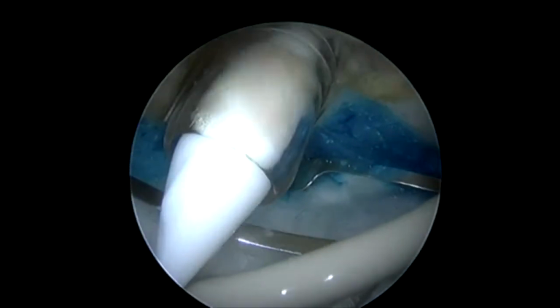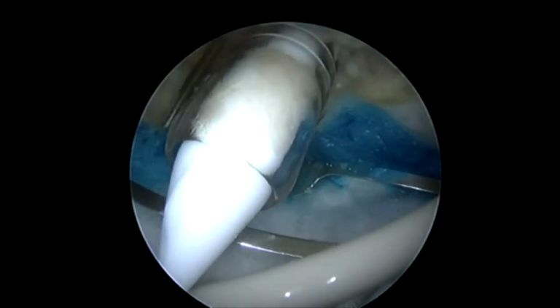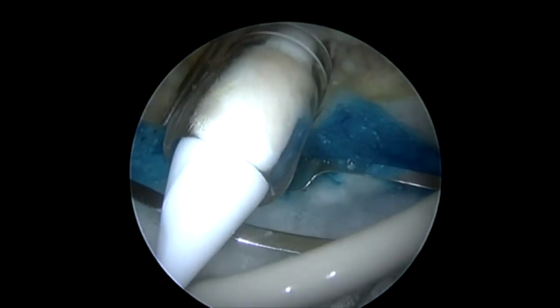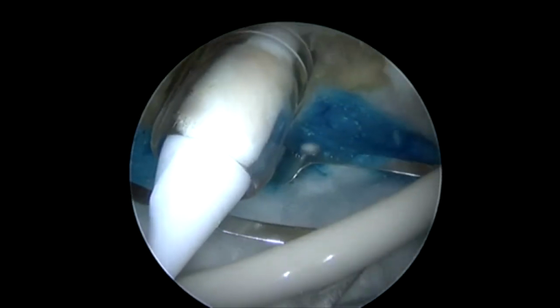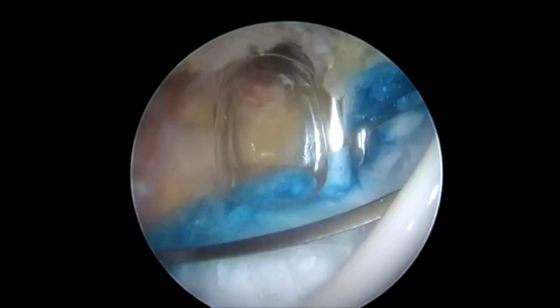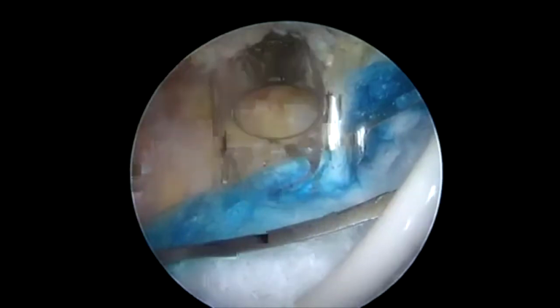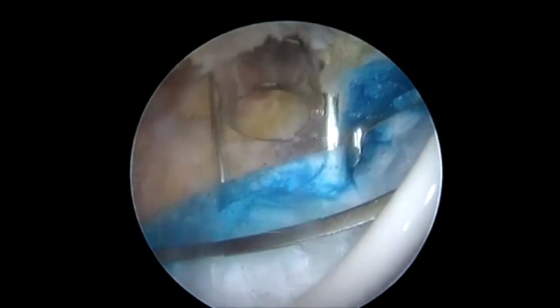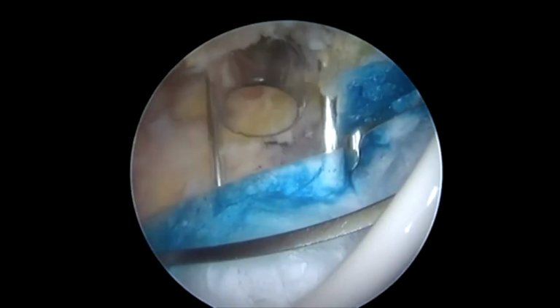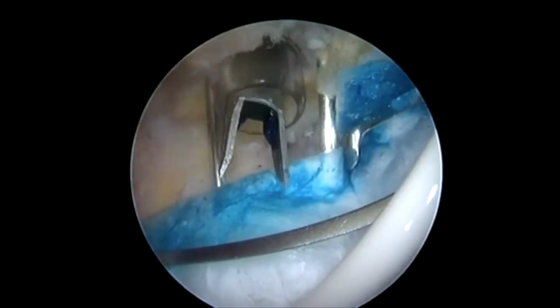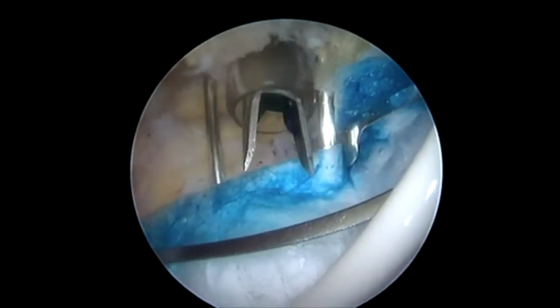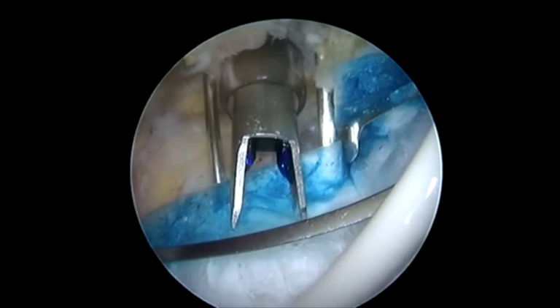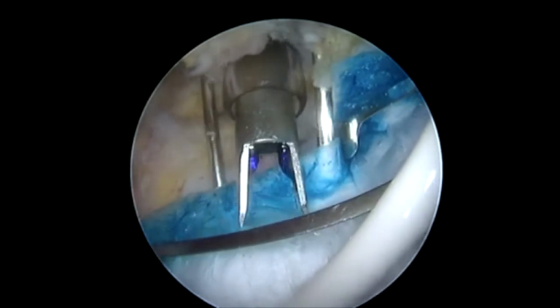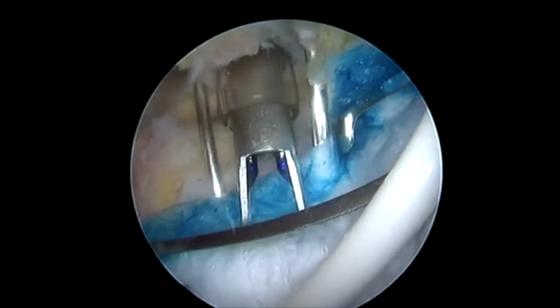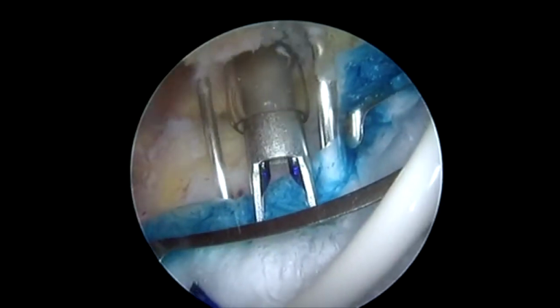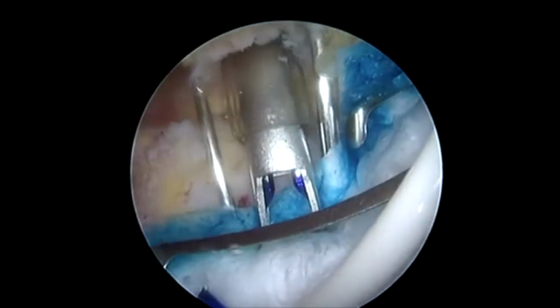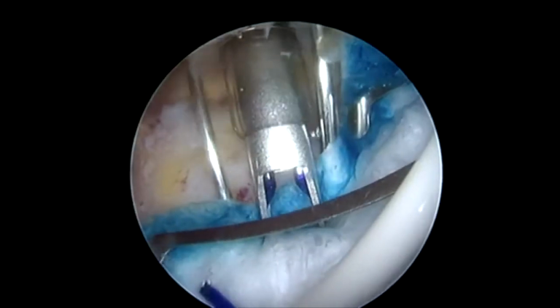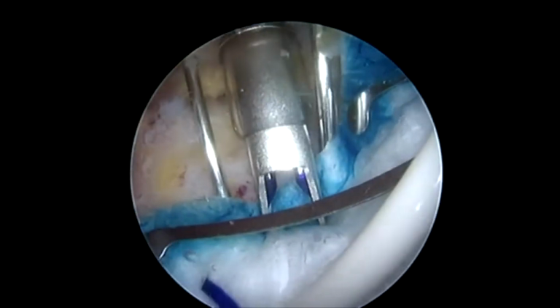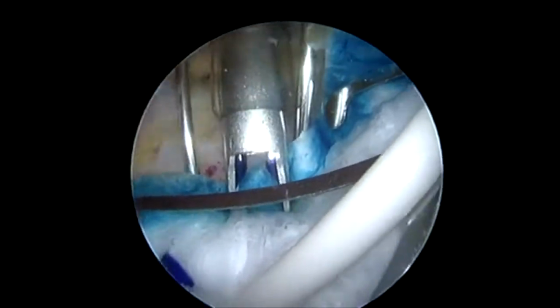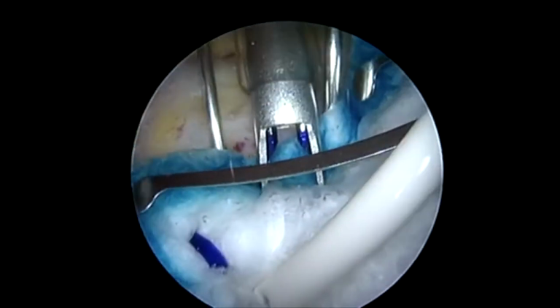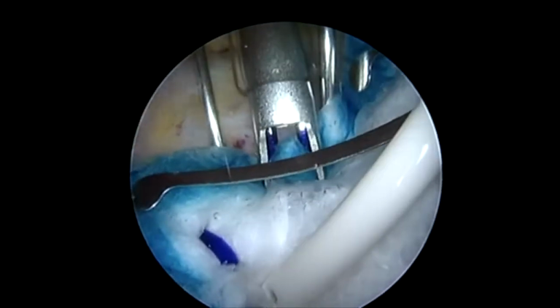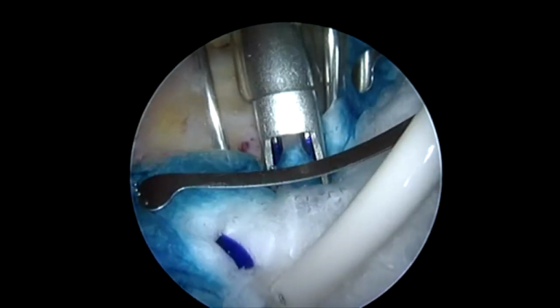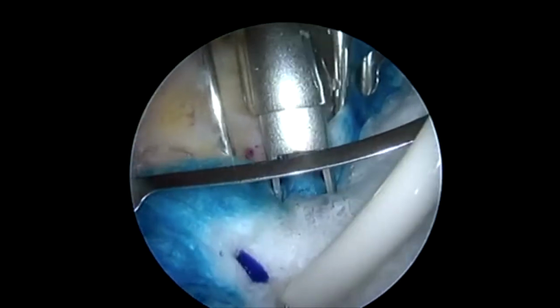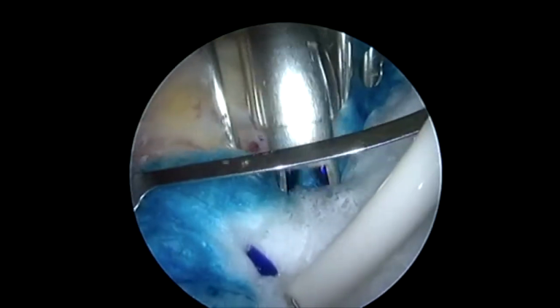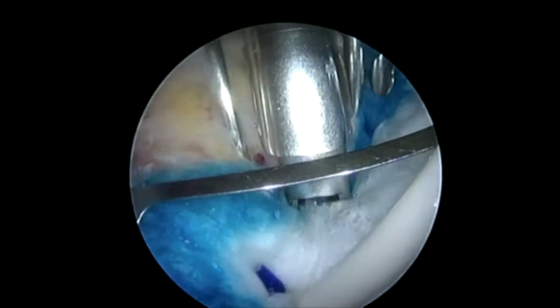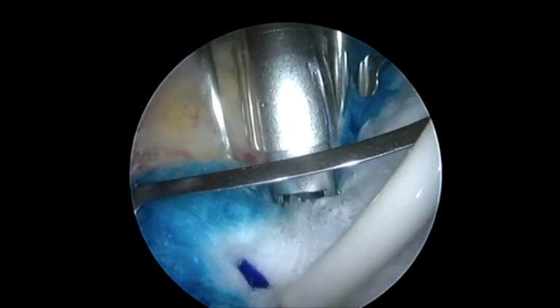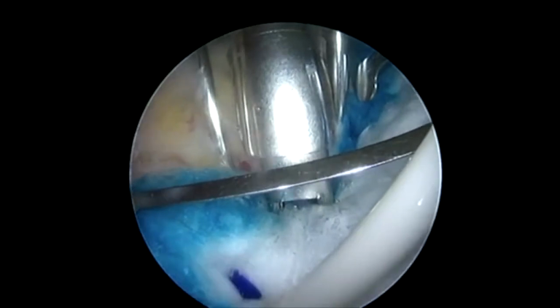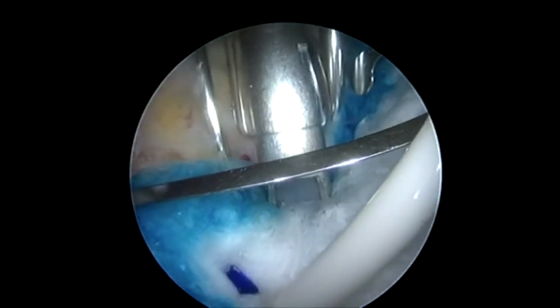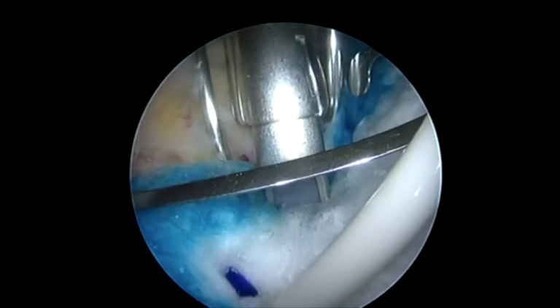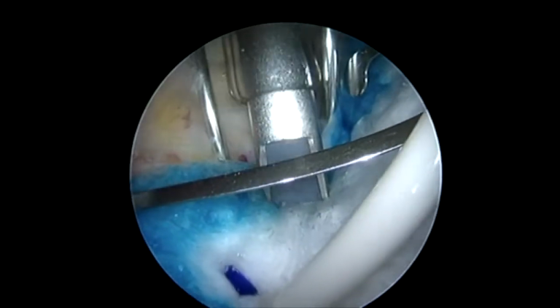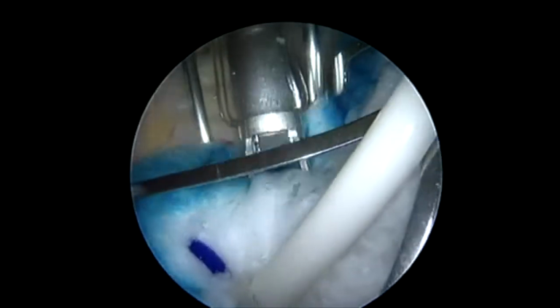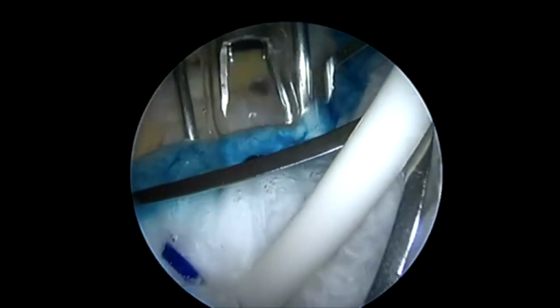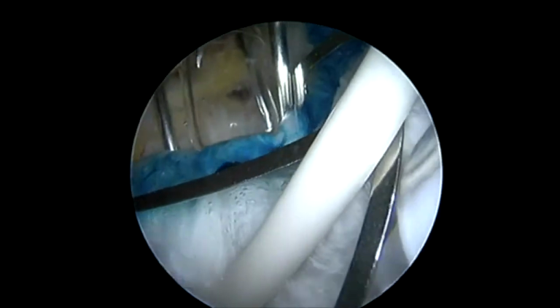Moving anteriorly, we are between our biceps tendon markers with this cannula. We'll bring in an additional staple anteriorly and place another one more posteriorly to secure our implant.